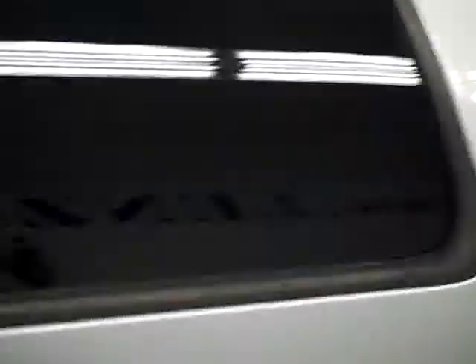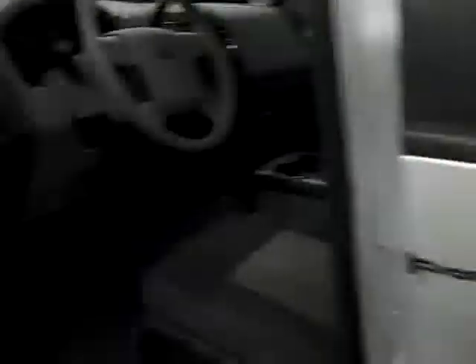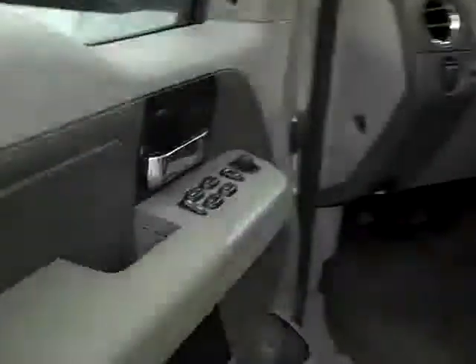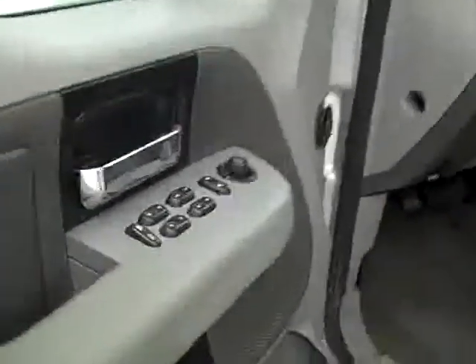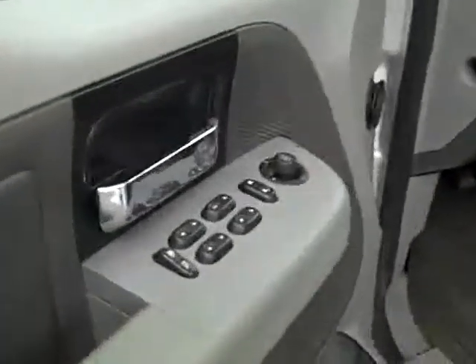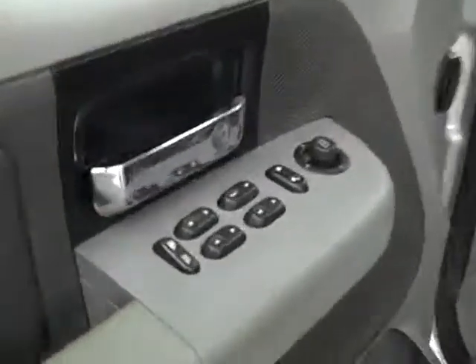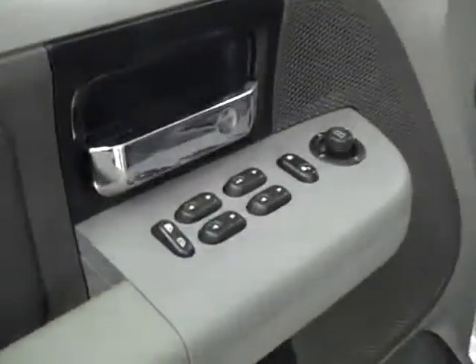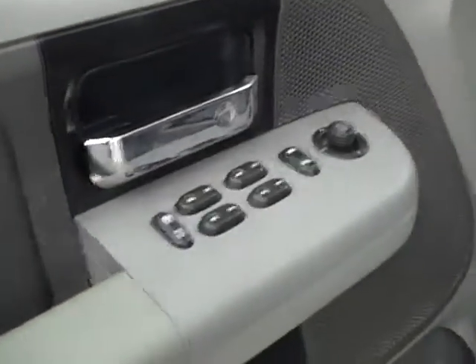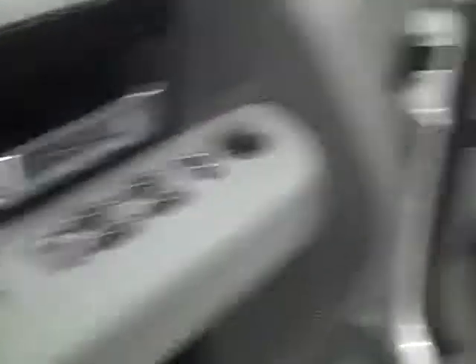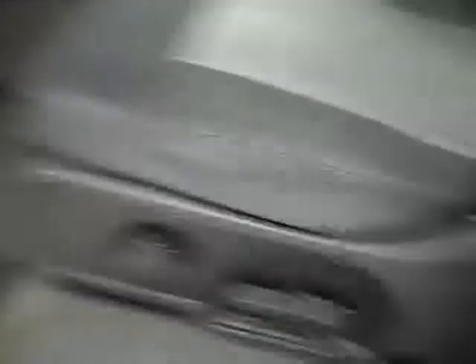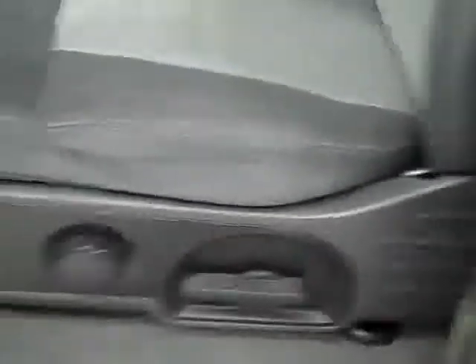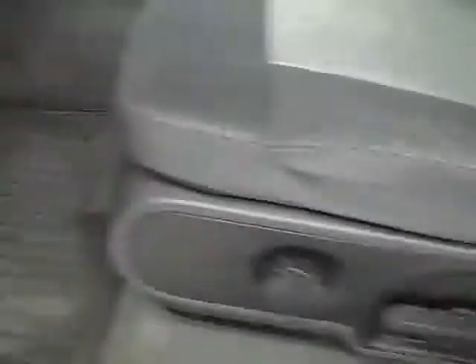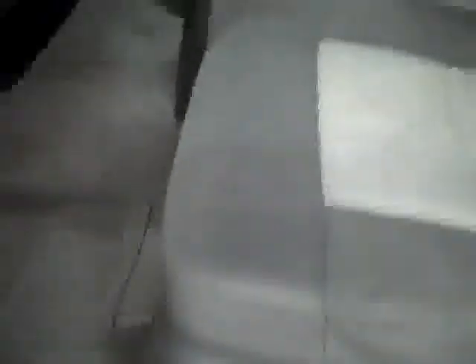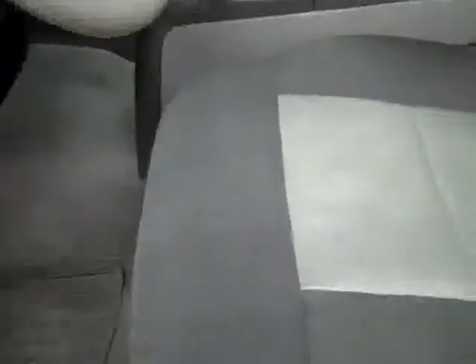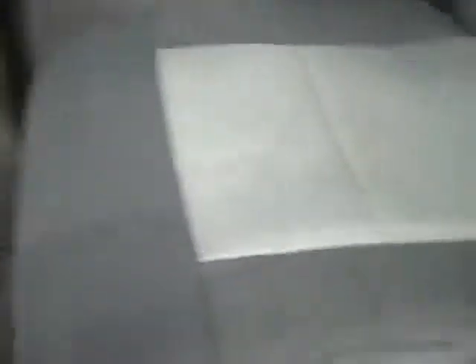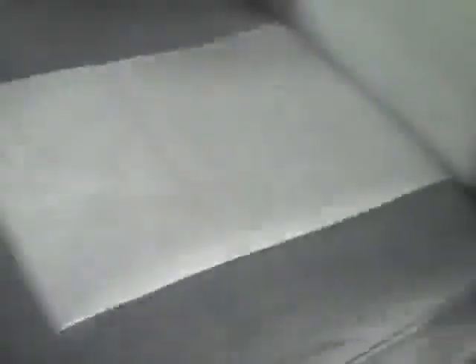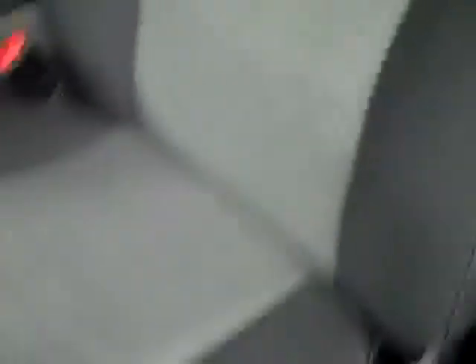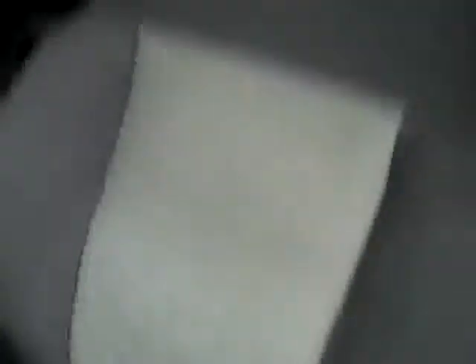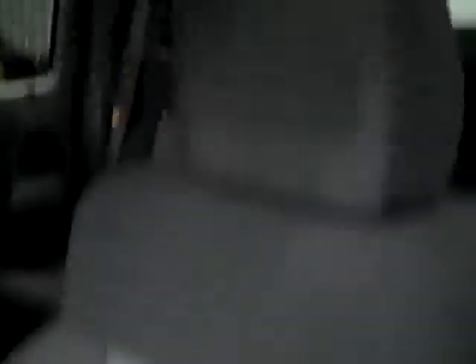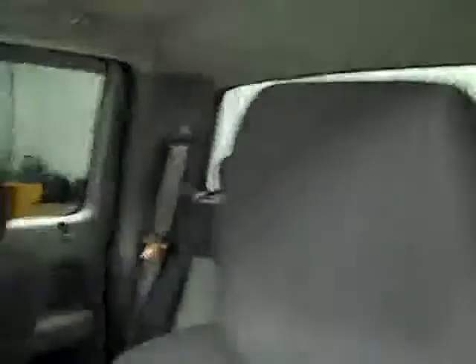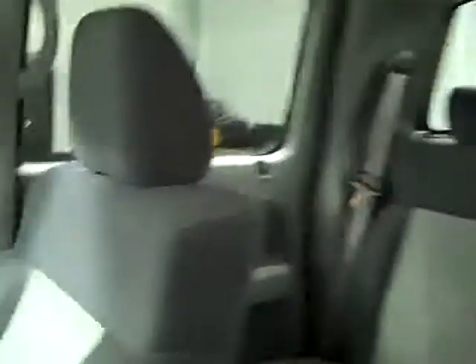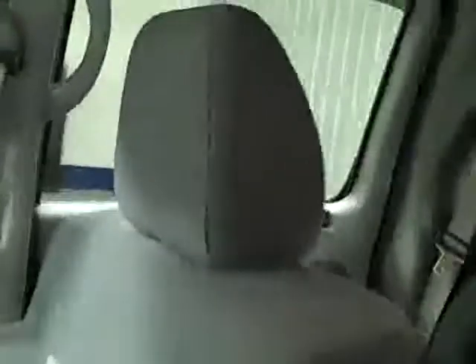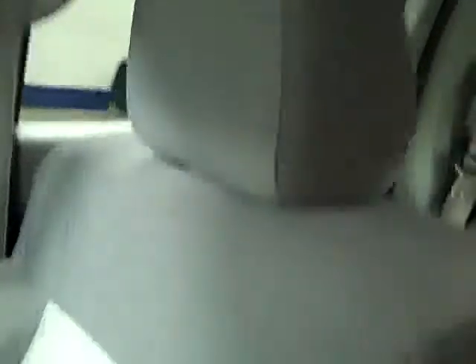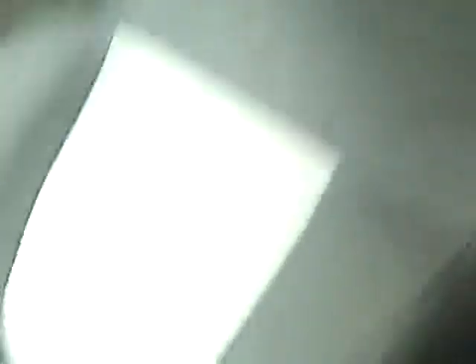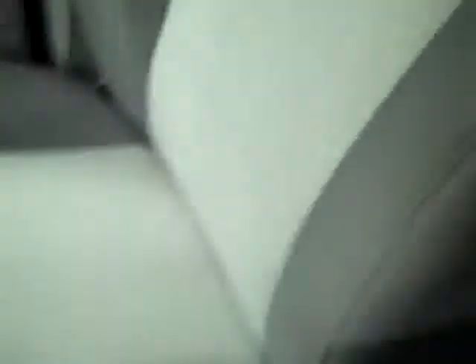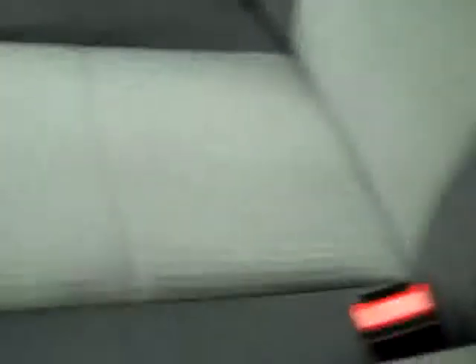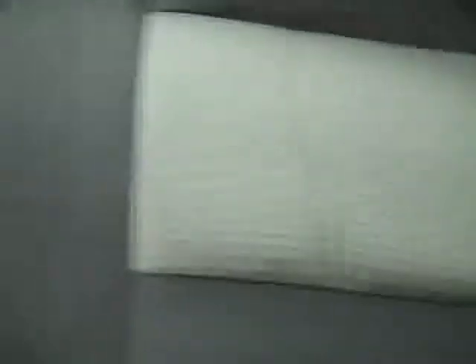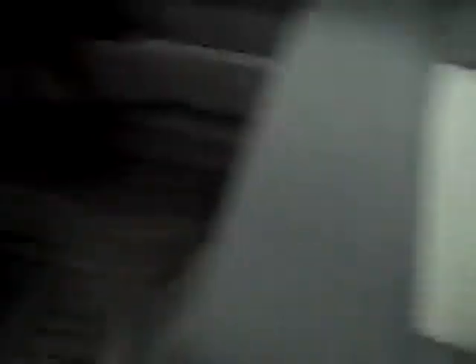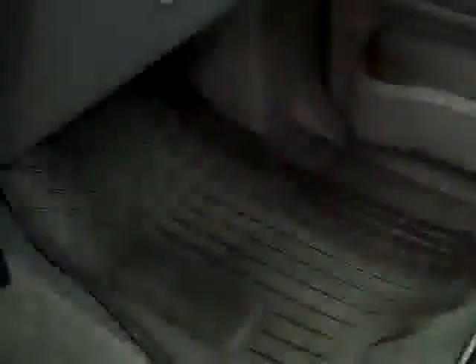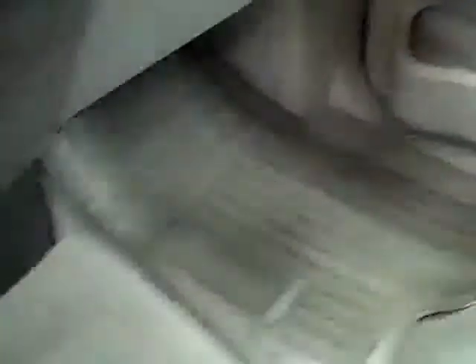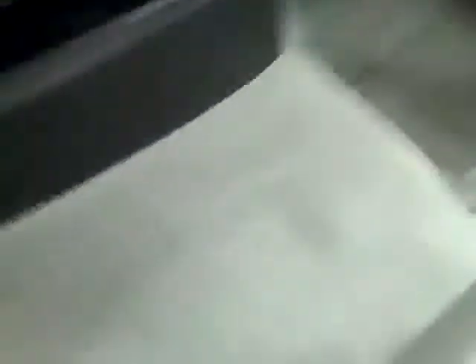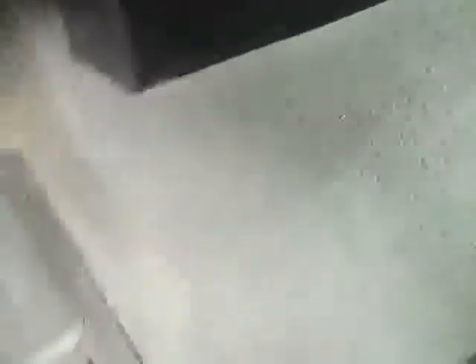Let's take a look inside. Here you get your power windows, locks, and mirrors. Manually adjustable seats with cloth interior. The cloth's in good shape — no rips or tears, no stains. Floors are nice and clean too.